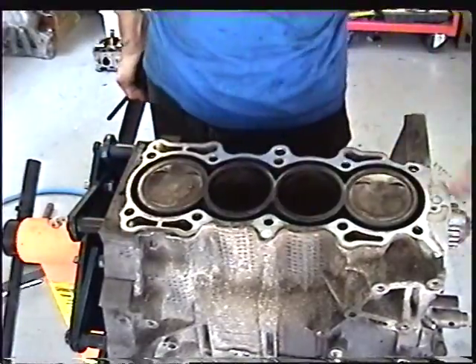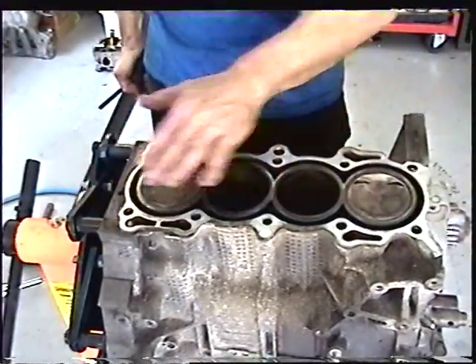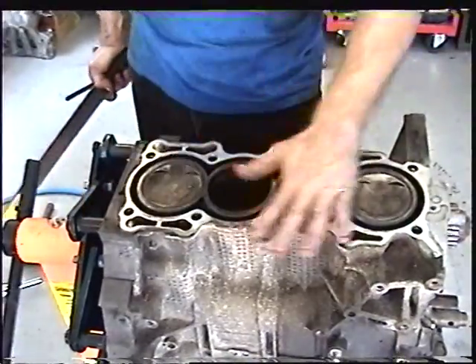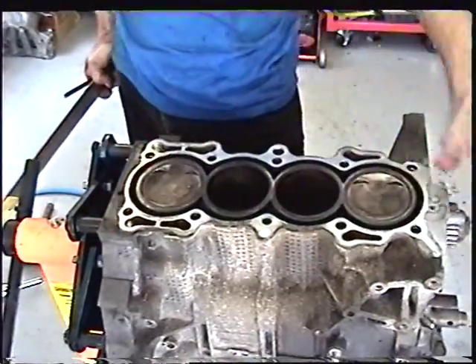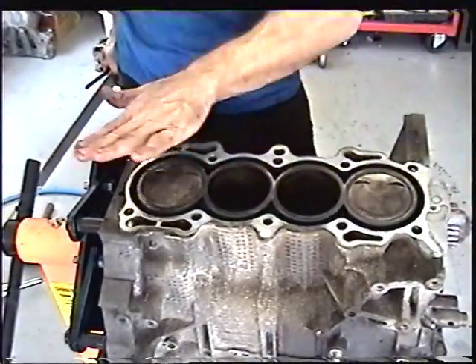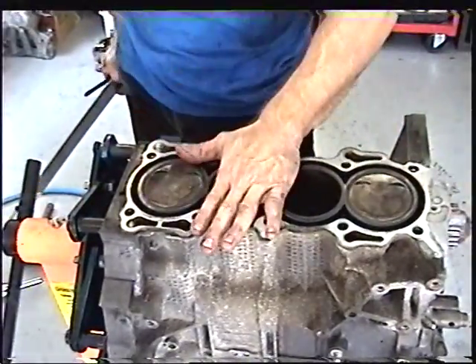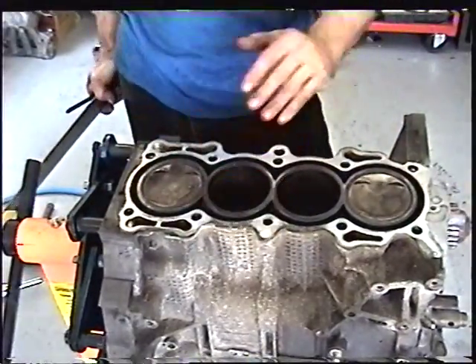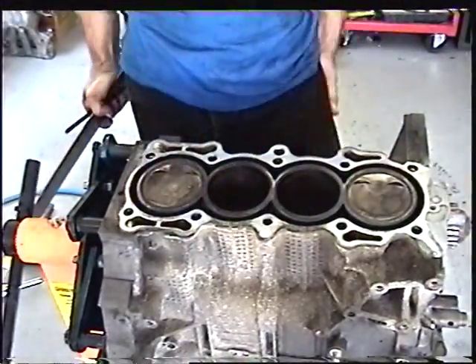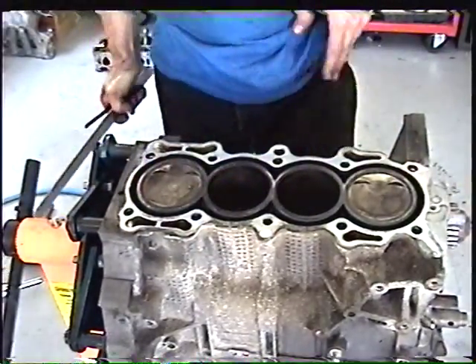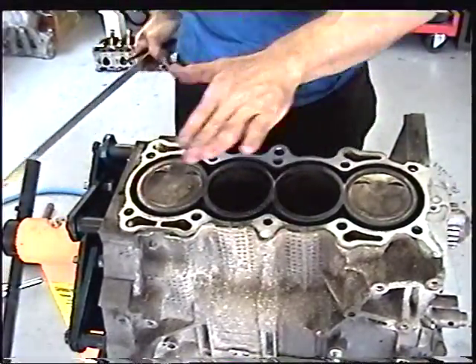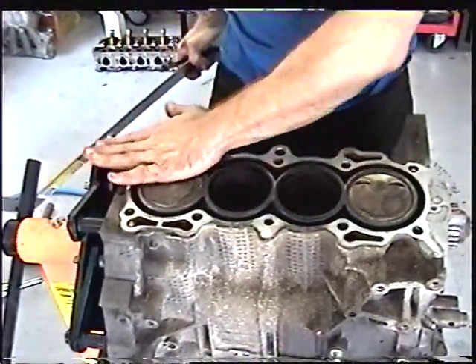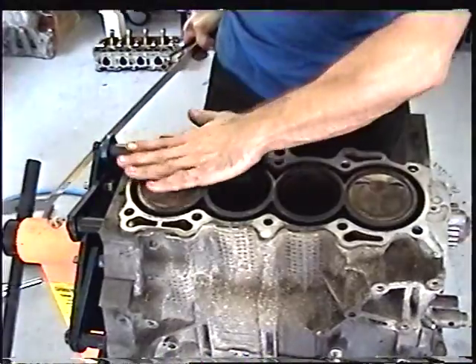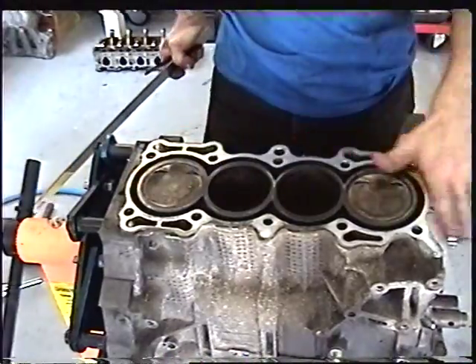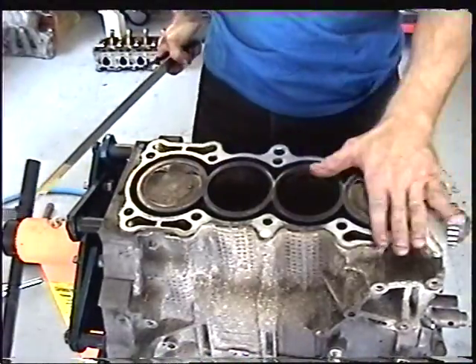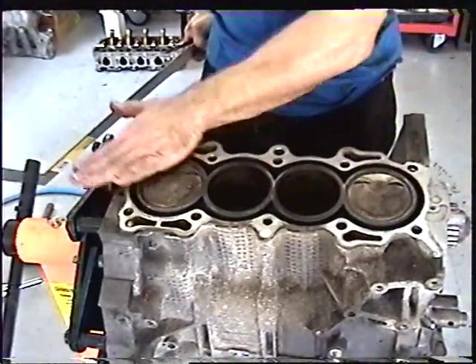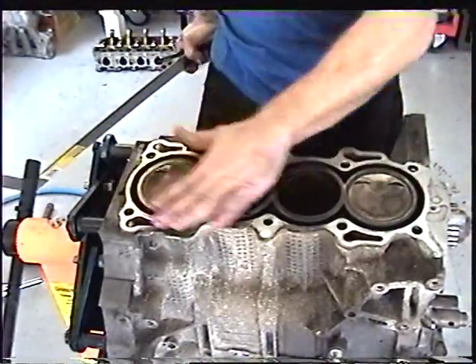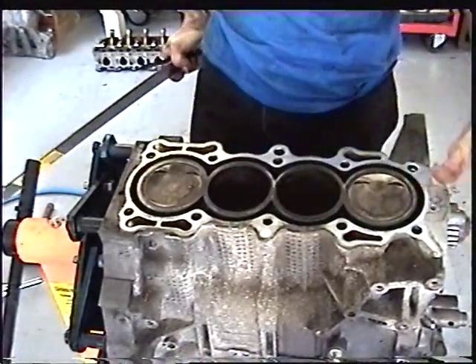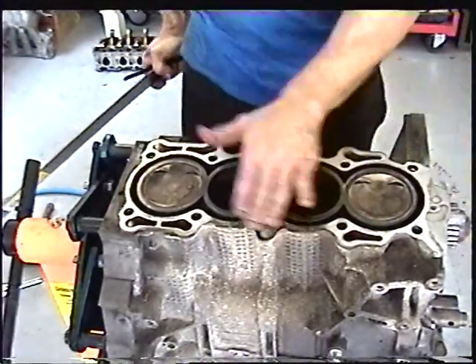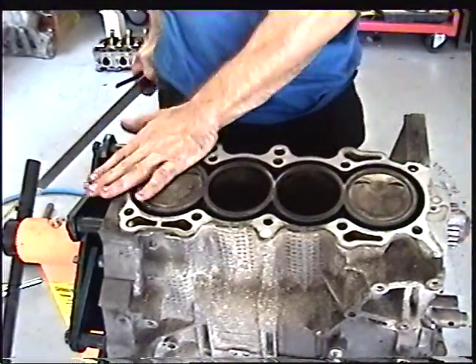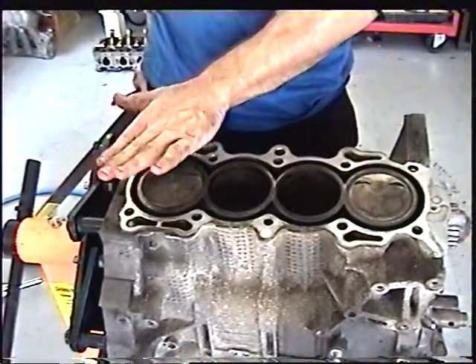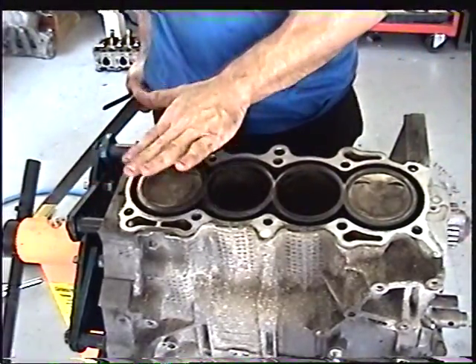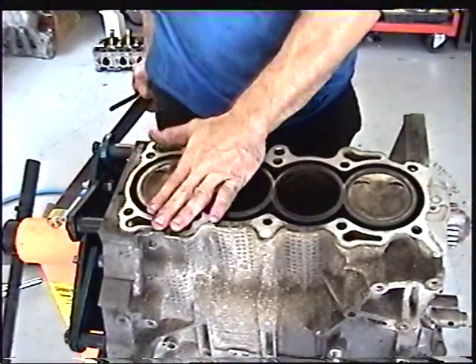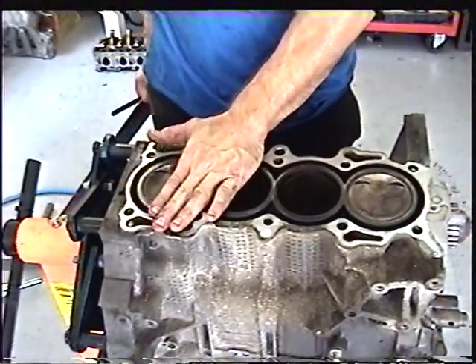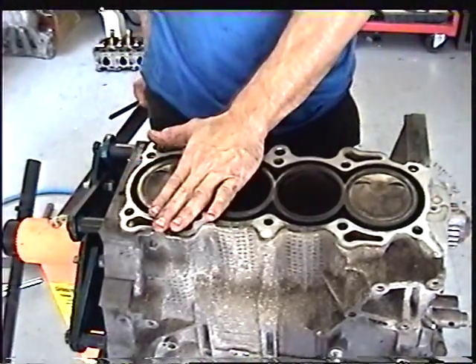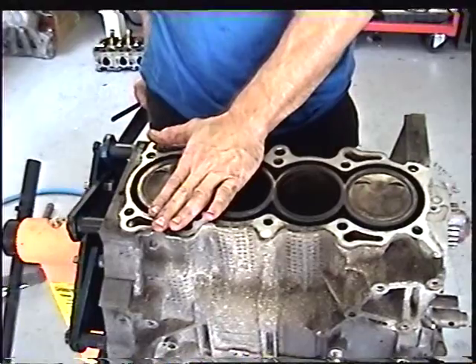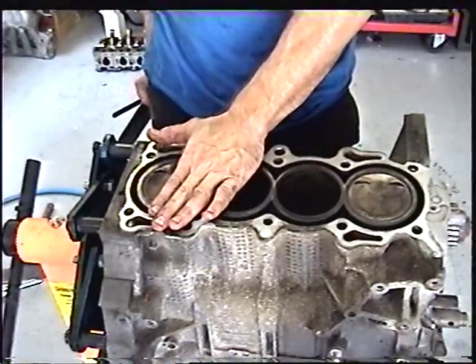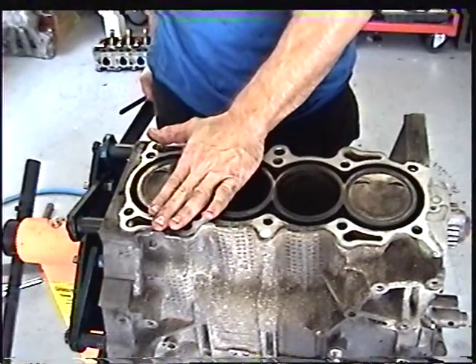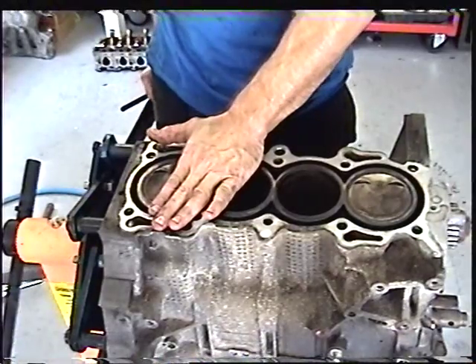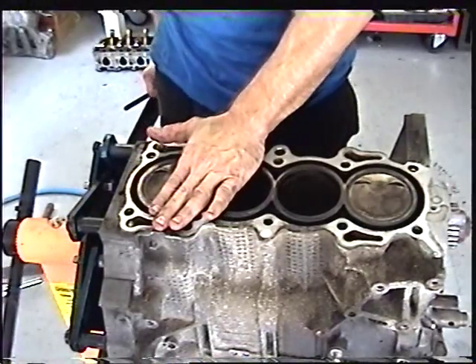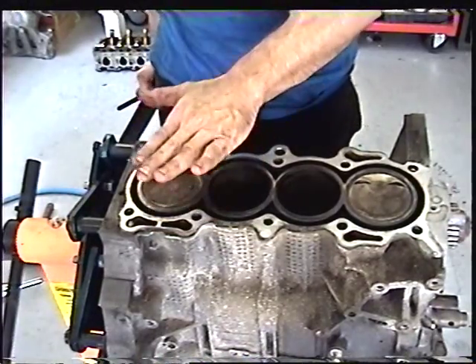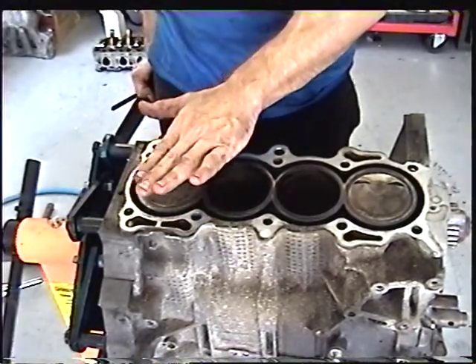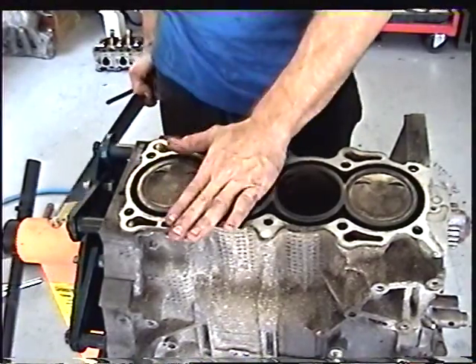At this point, we can check the squareness of the deck. The tolerance — we want this deck to be completely square. The tolerance is .02 of an inch, 20,000 of an inch, or .05 millimeter.